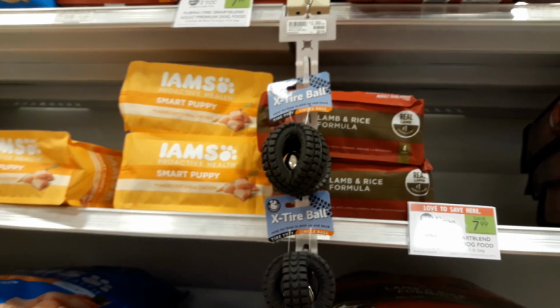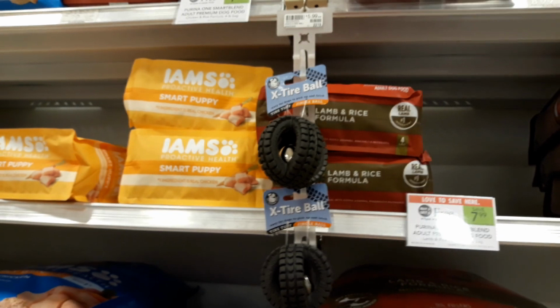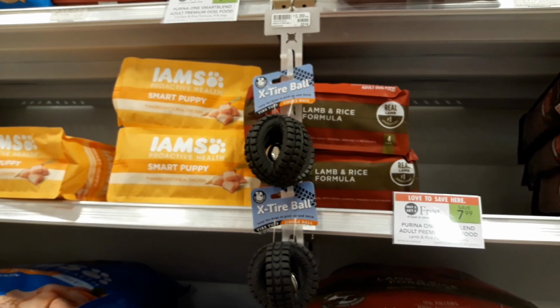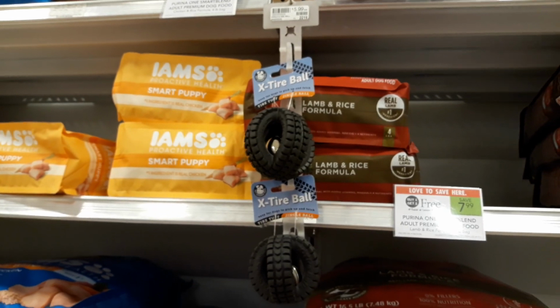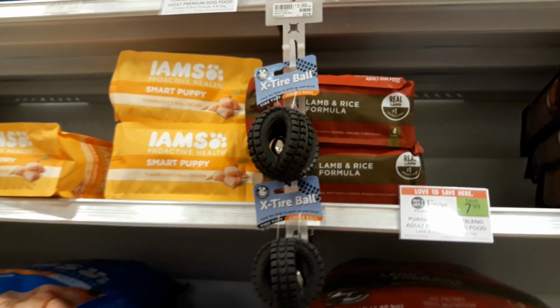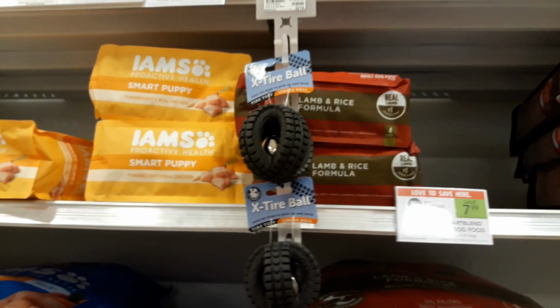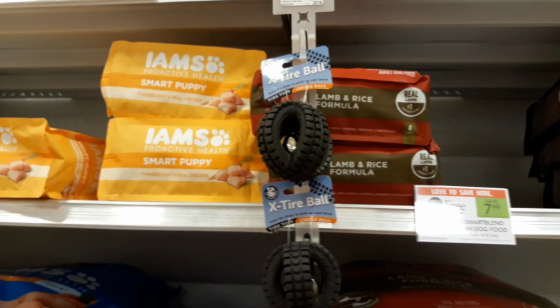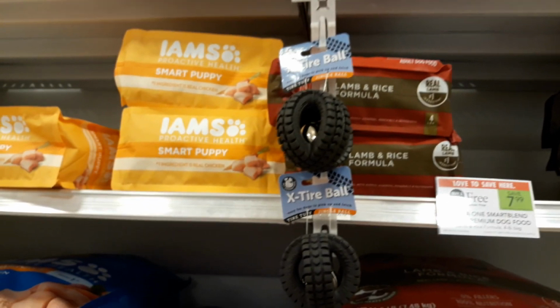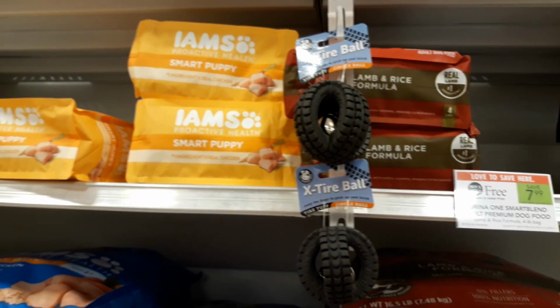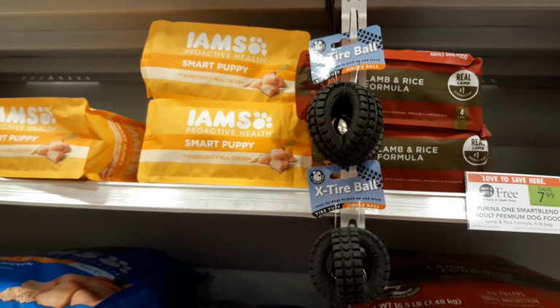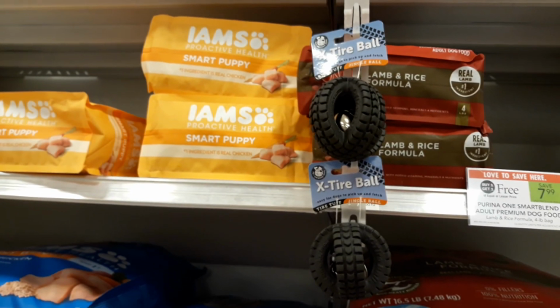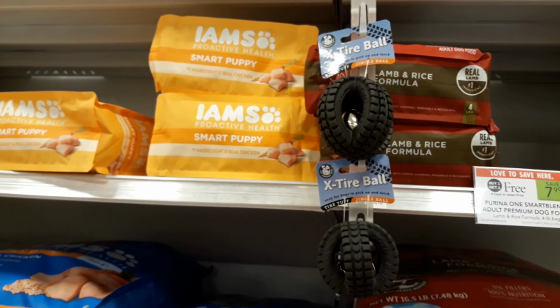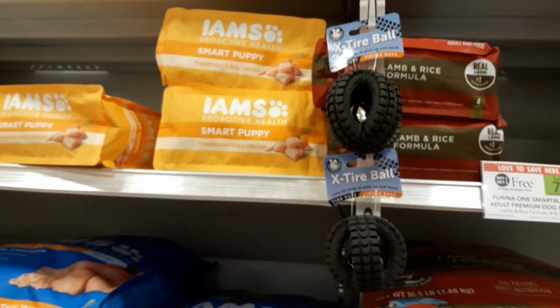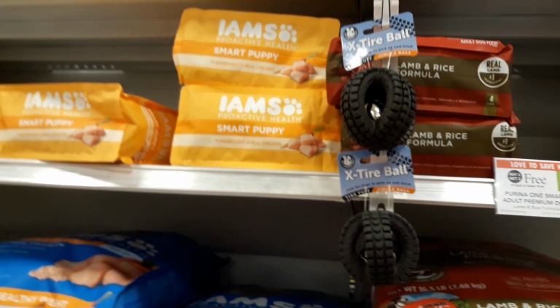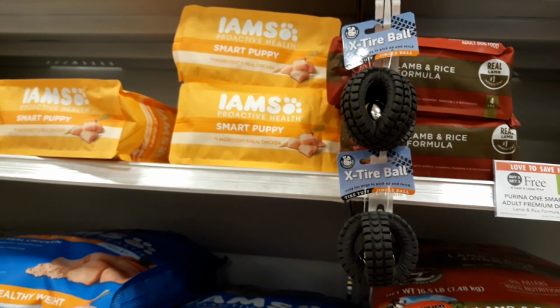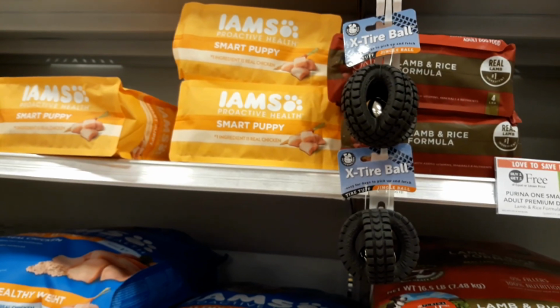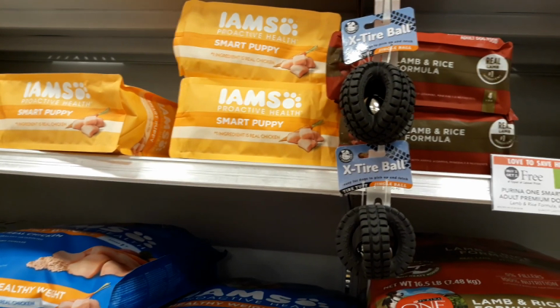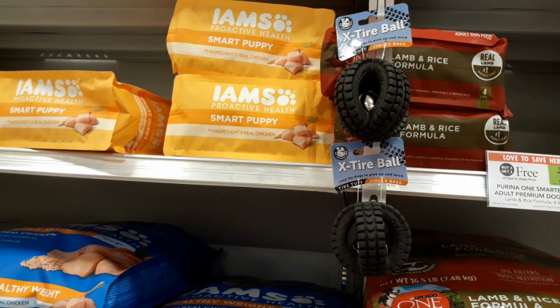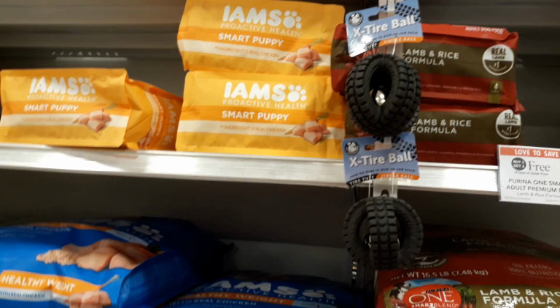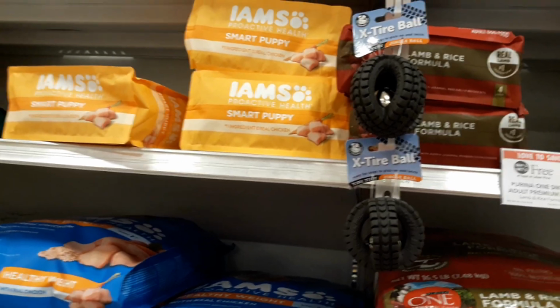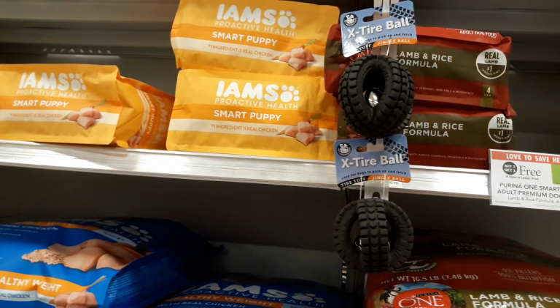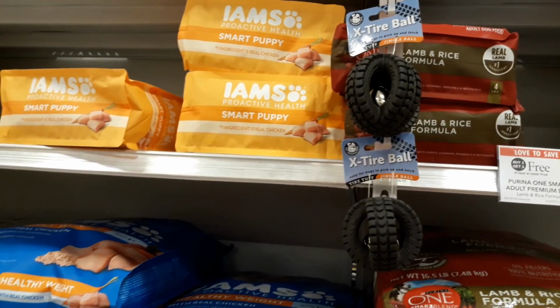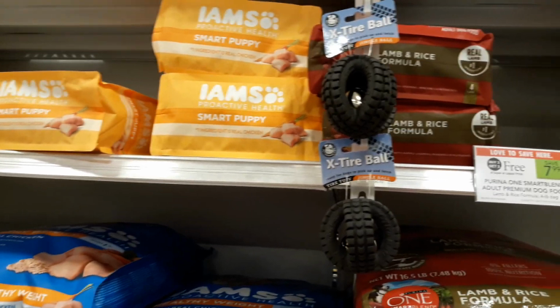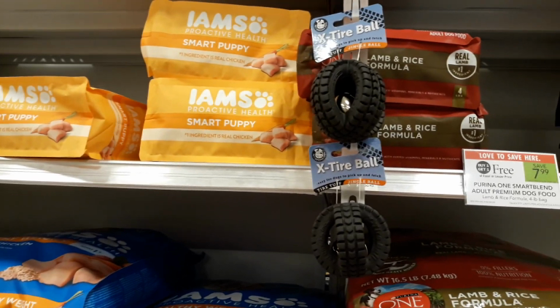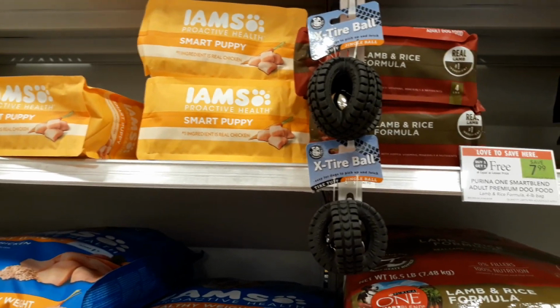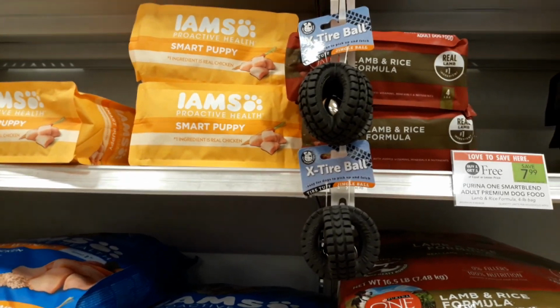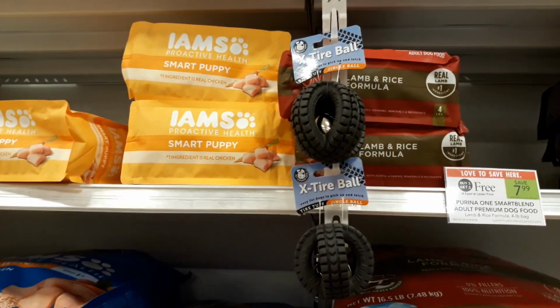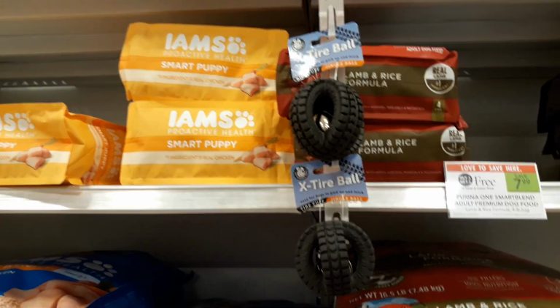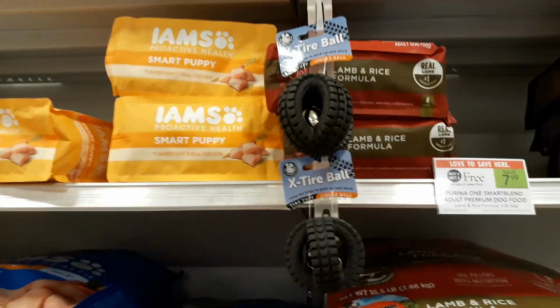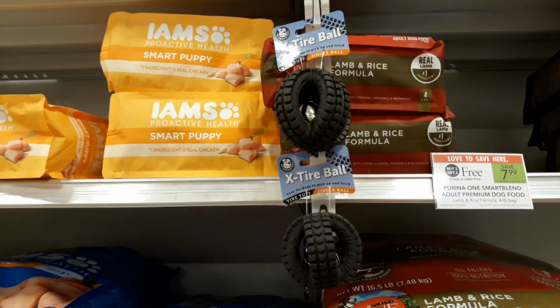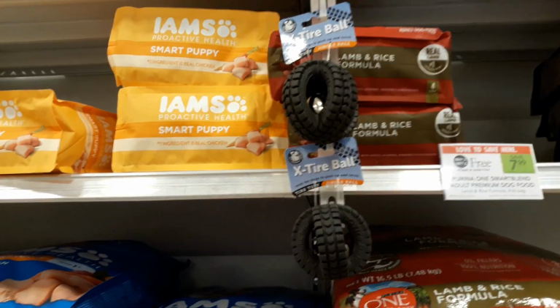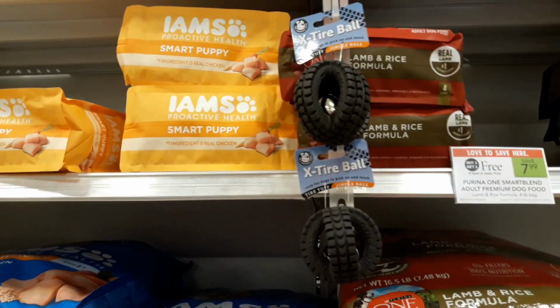If you sign up for the 28-day challenge, they send you a $3 off coupon that you can print twice. Happy couponing!